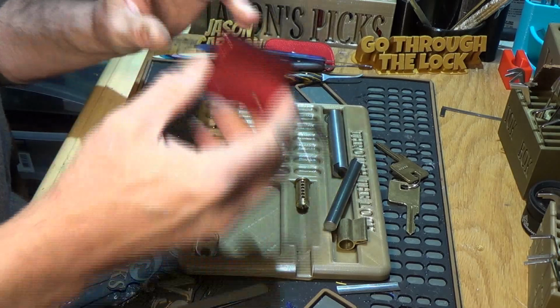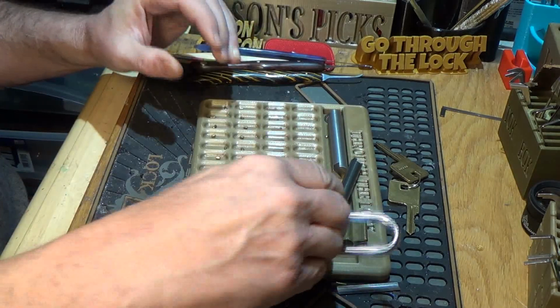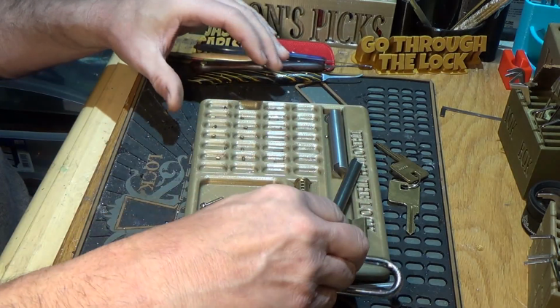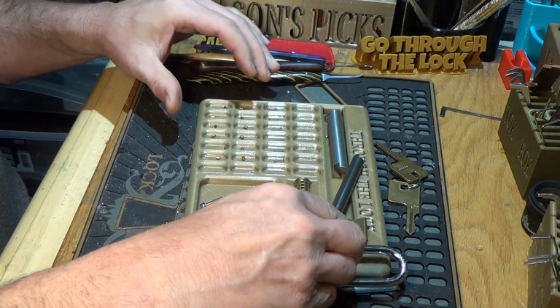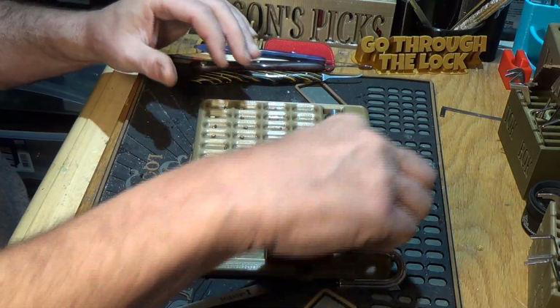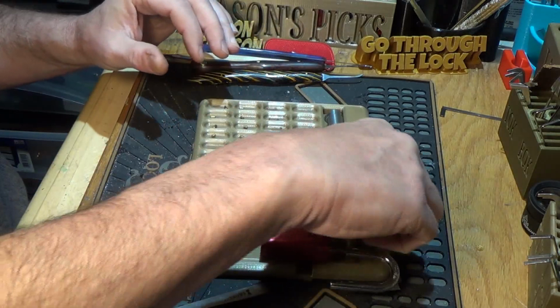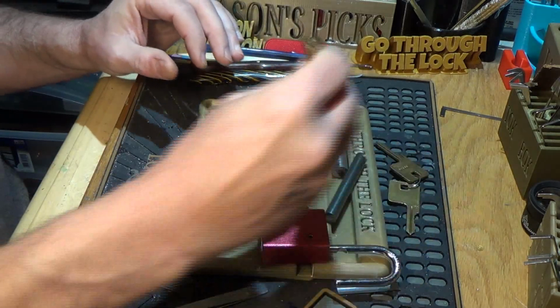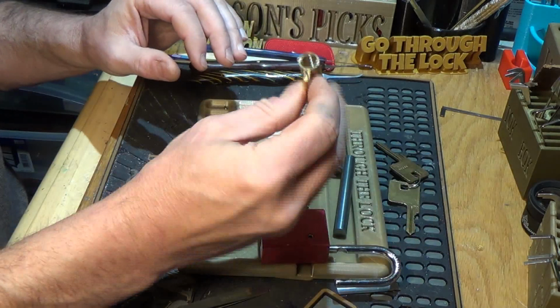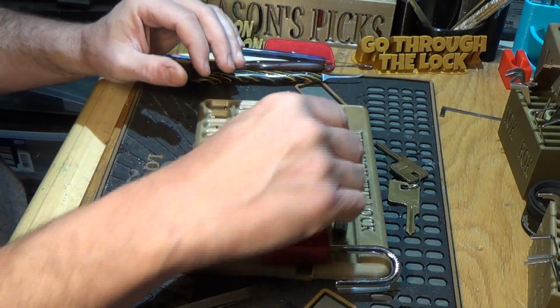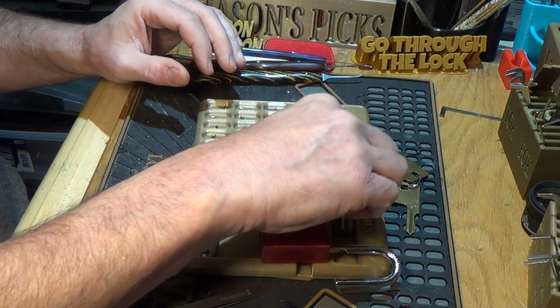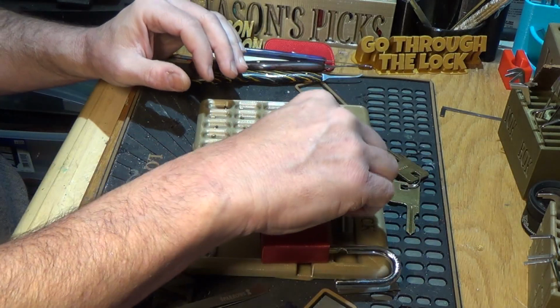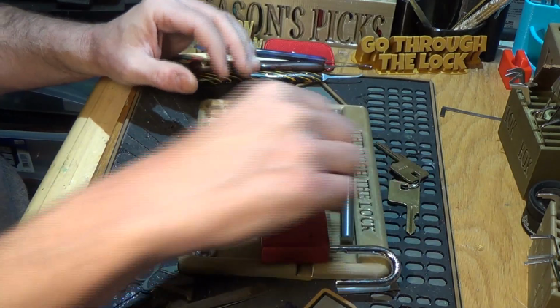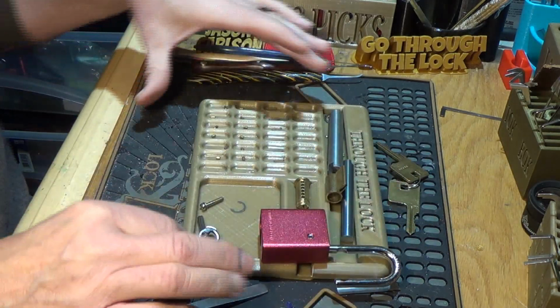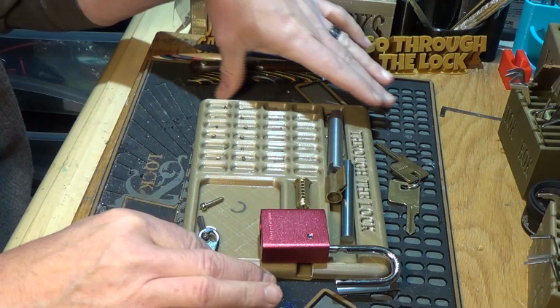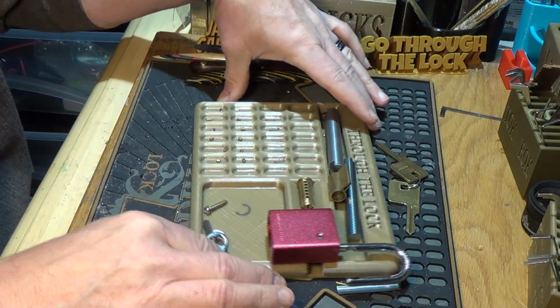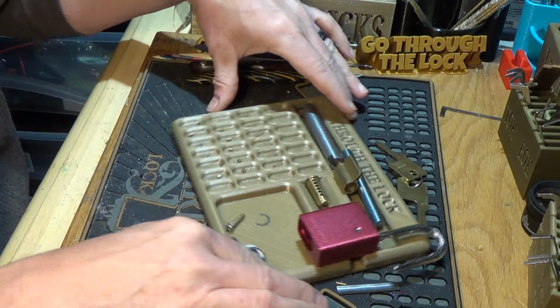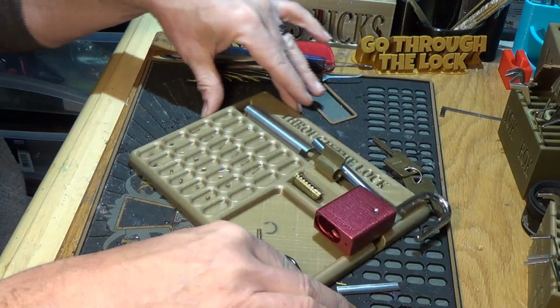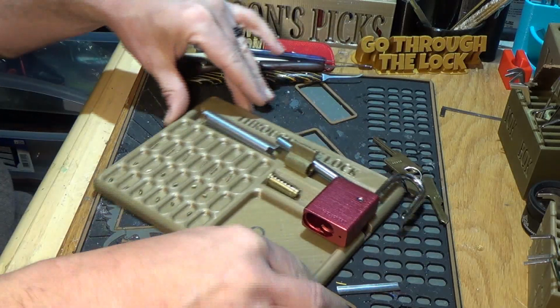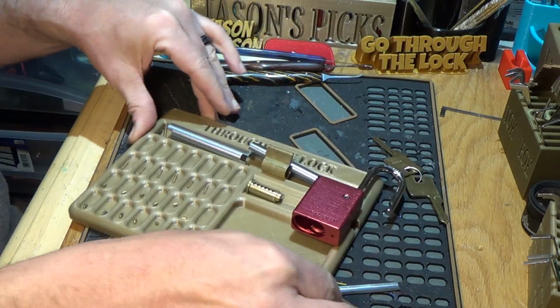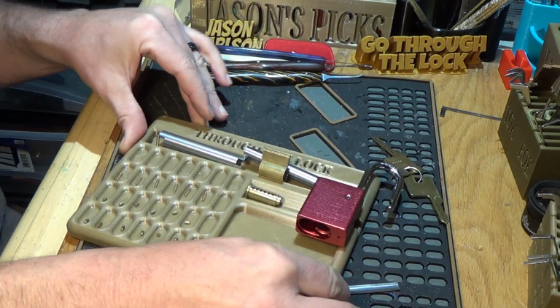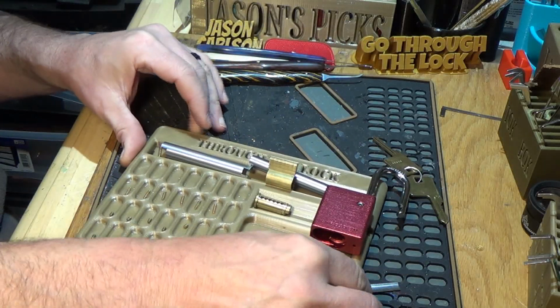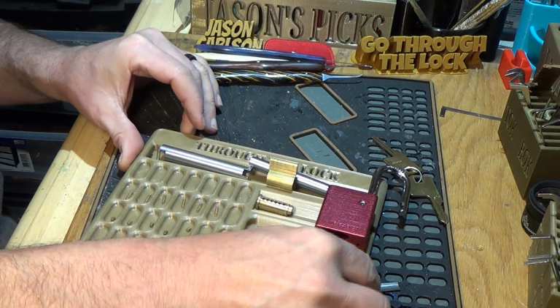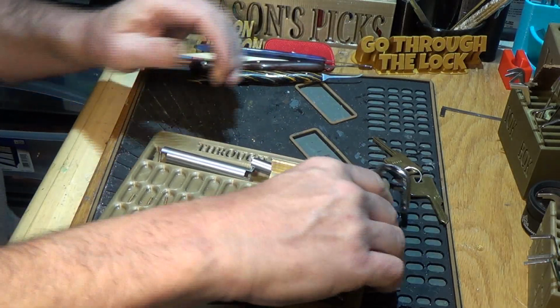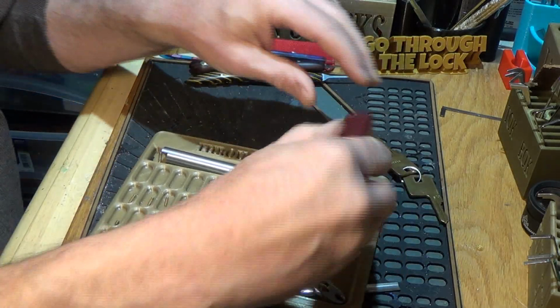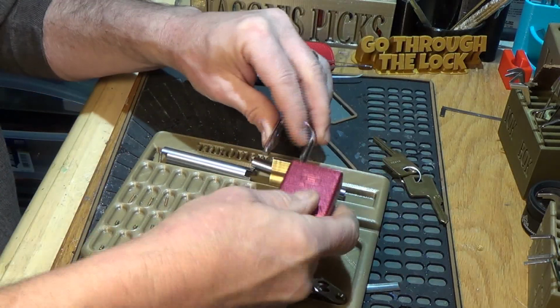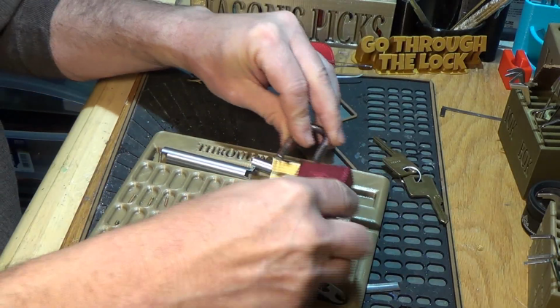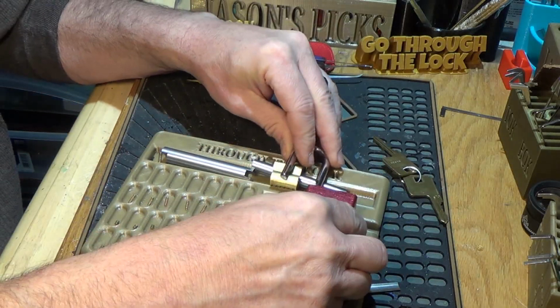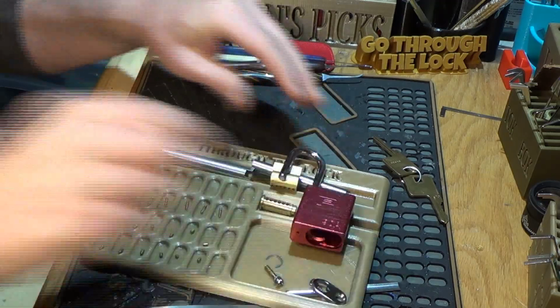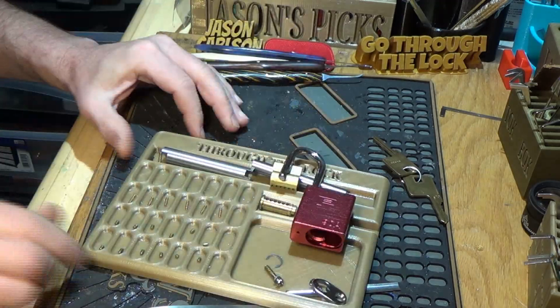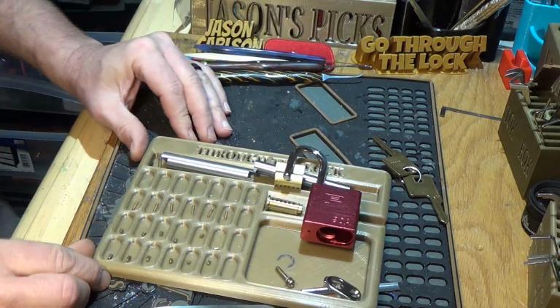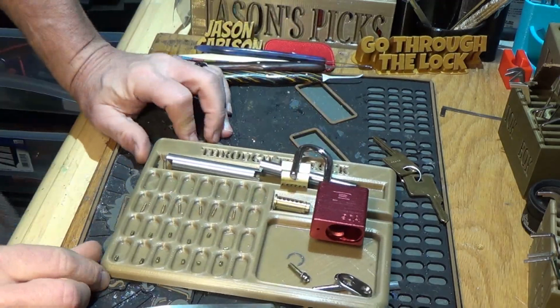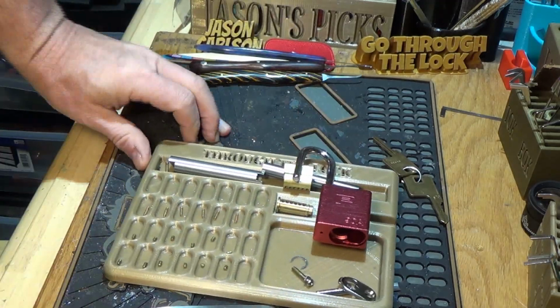Nothing new inside, nothing to the bible — and there is Stock Lock Sunday, Packlock 90A. A third time's a charm. Looks like all we've got is standards — all the key pins are standard.